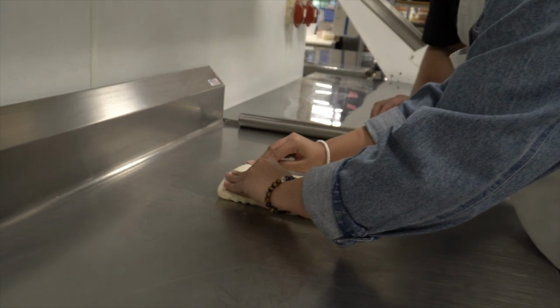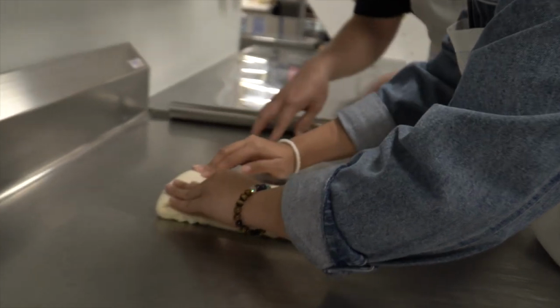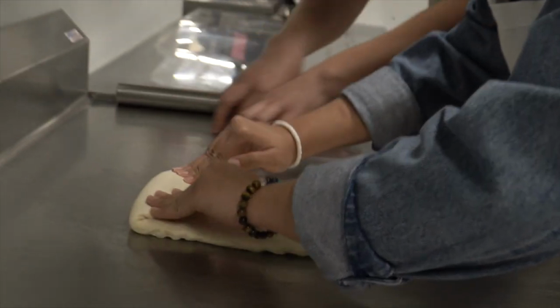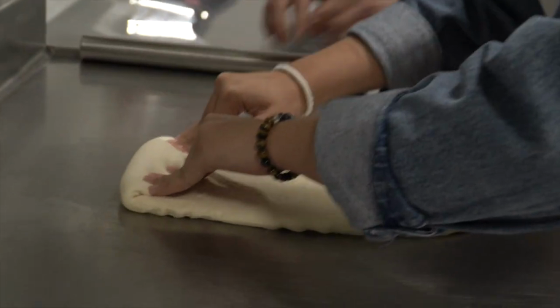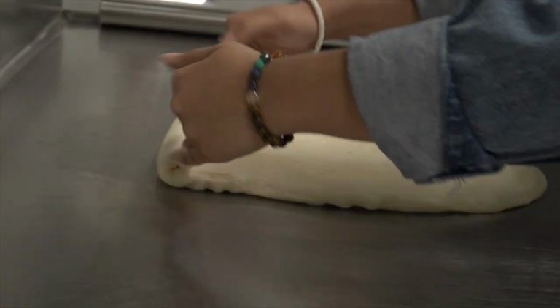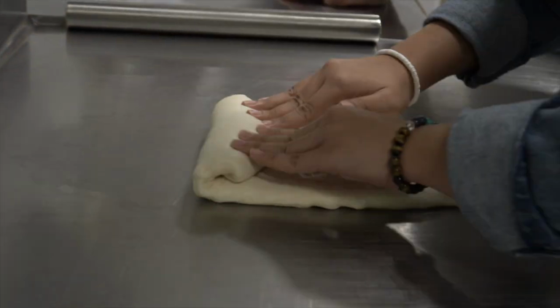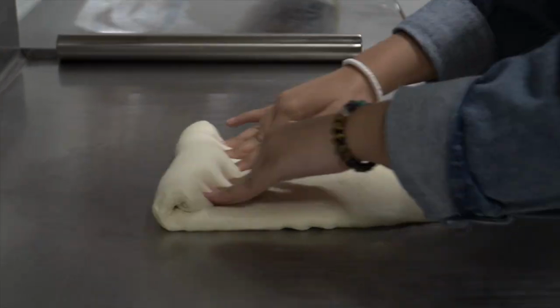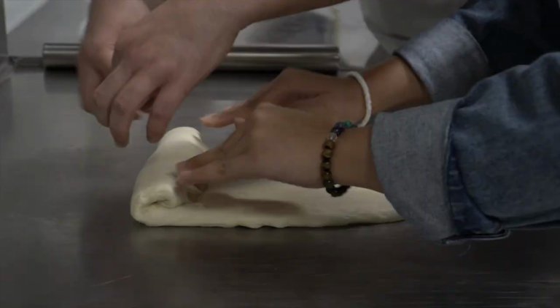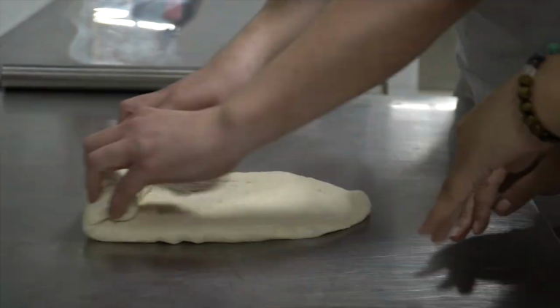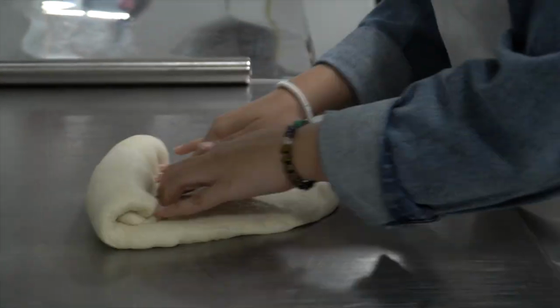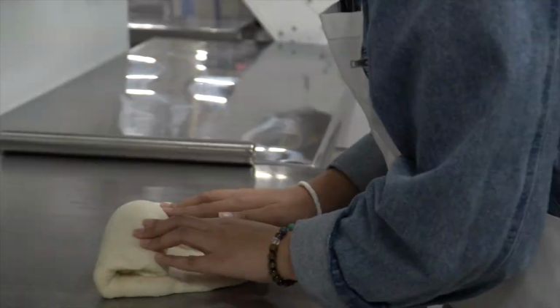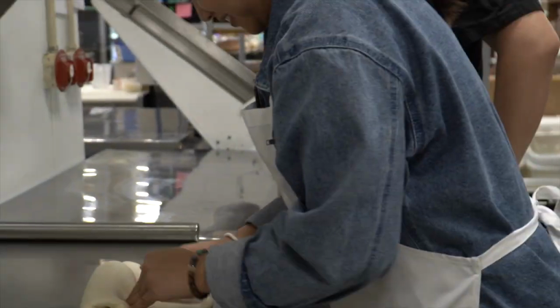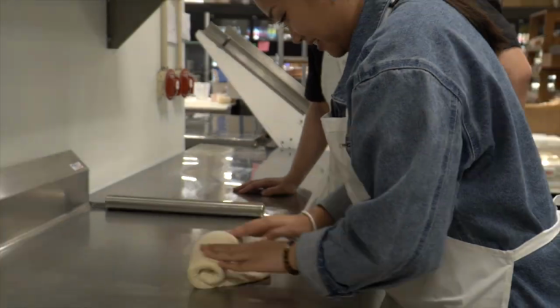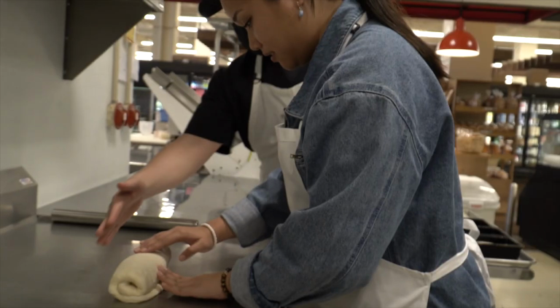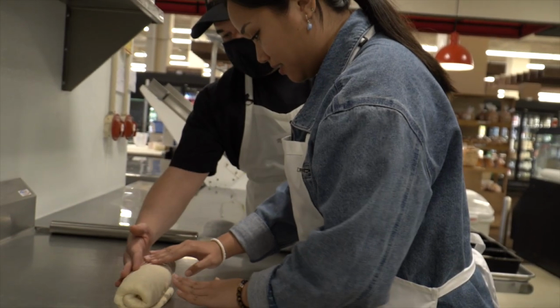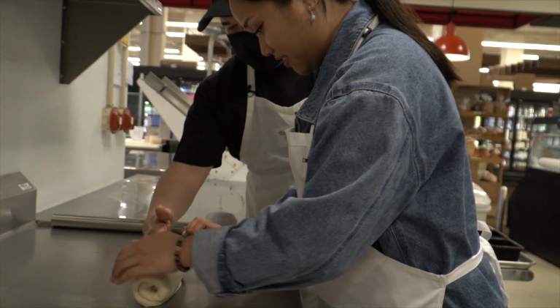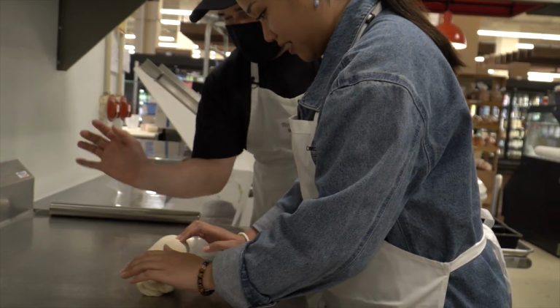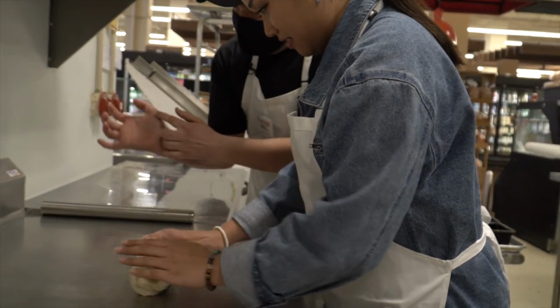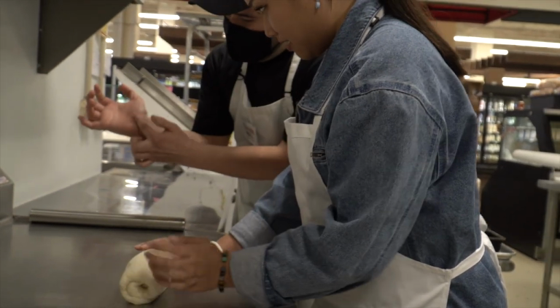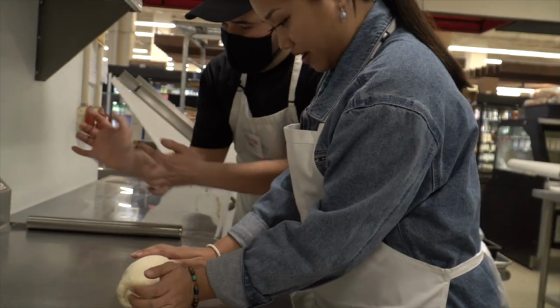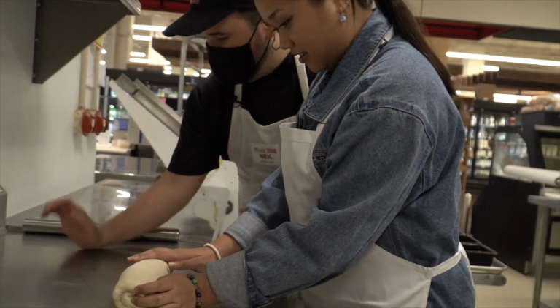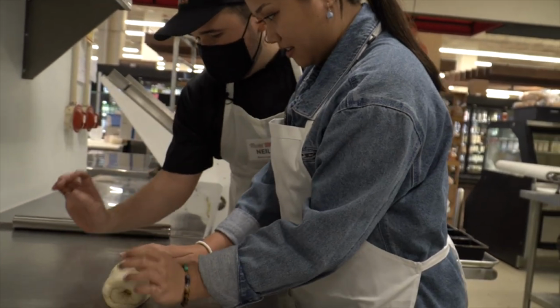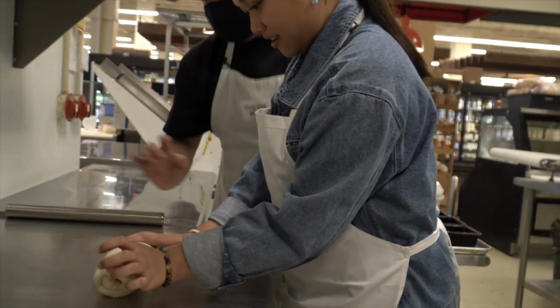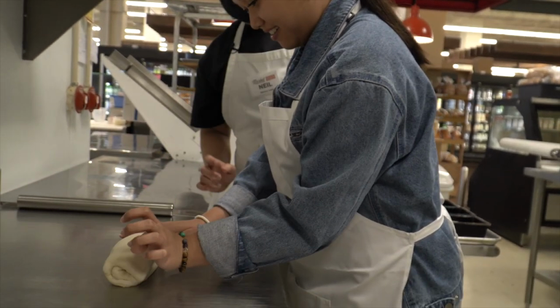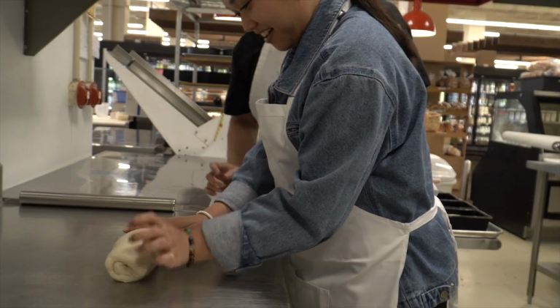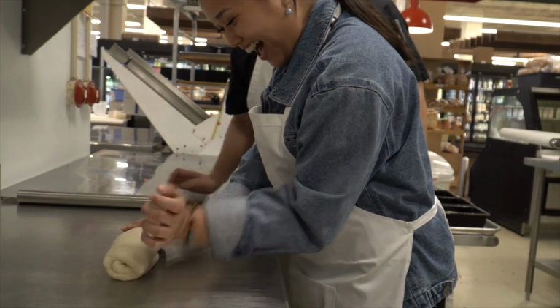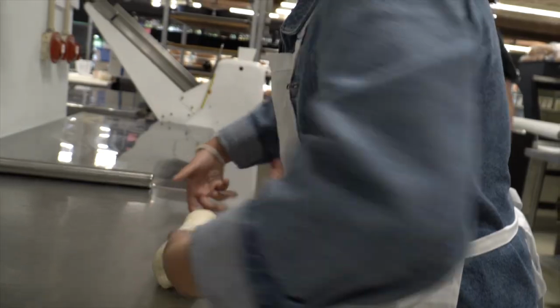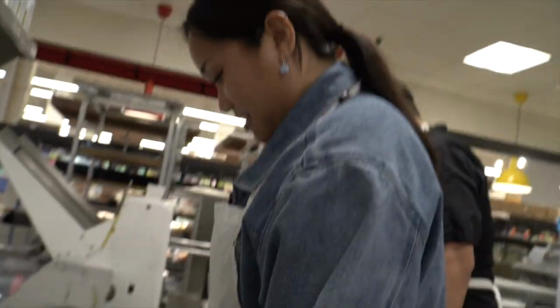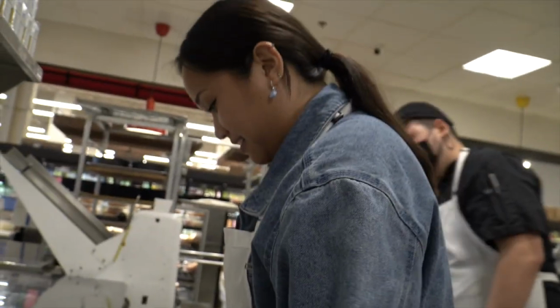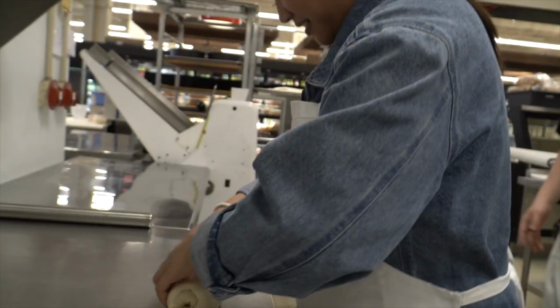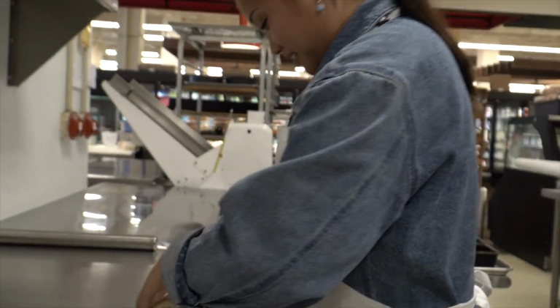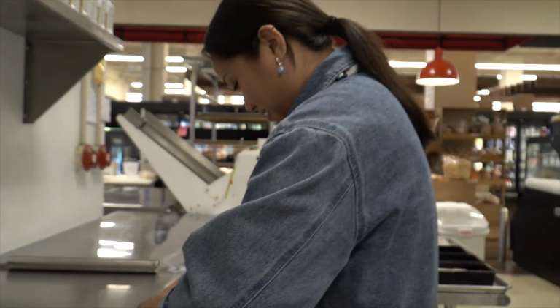And then just roll. So you seal here and then you want to use the edge of your palm there to seal the bottom, and then right into the pre-greased box.